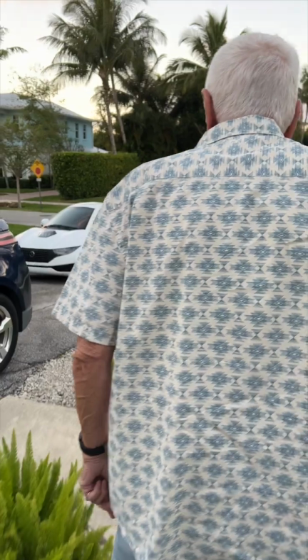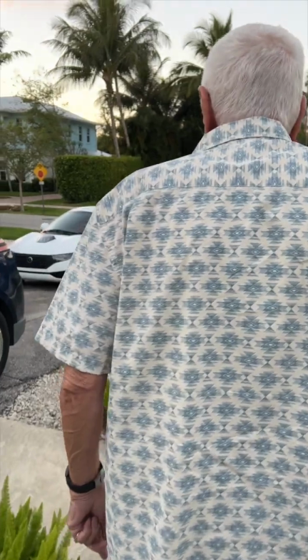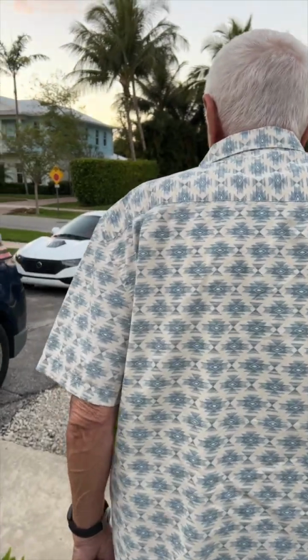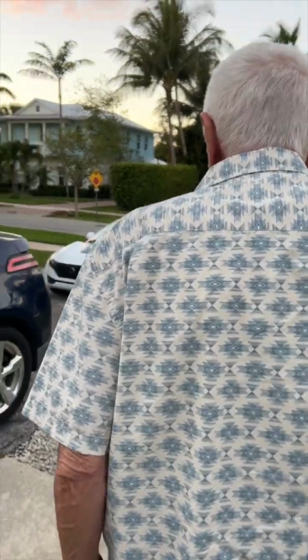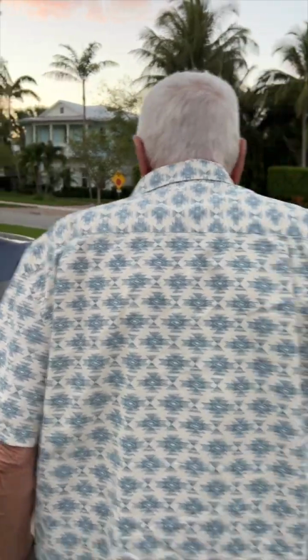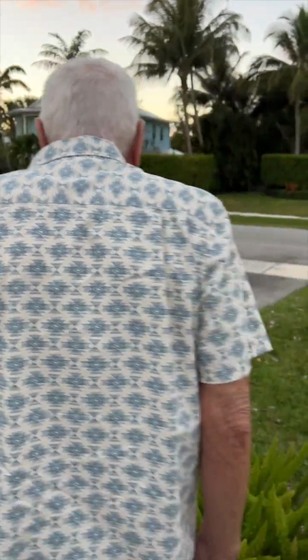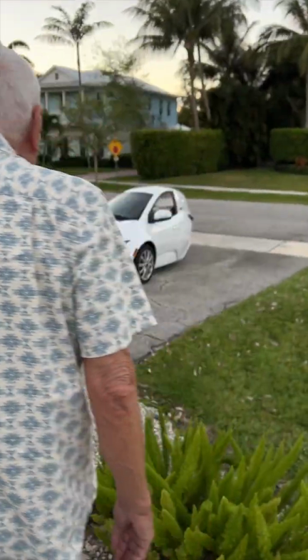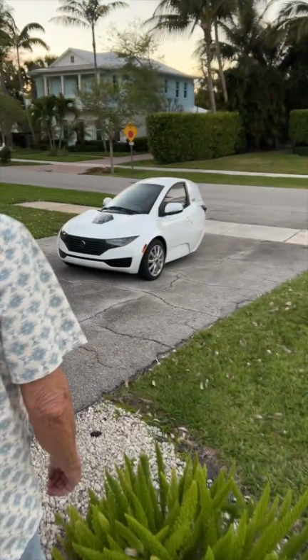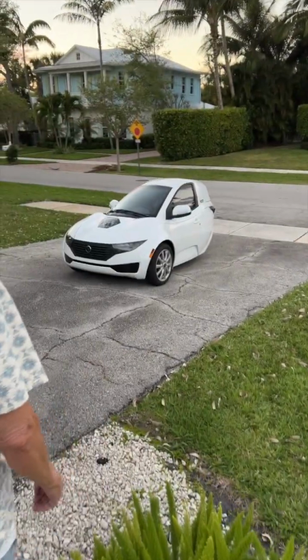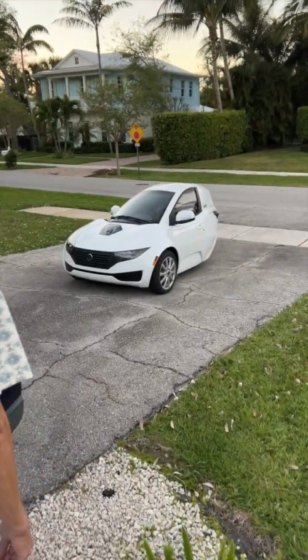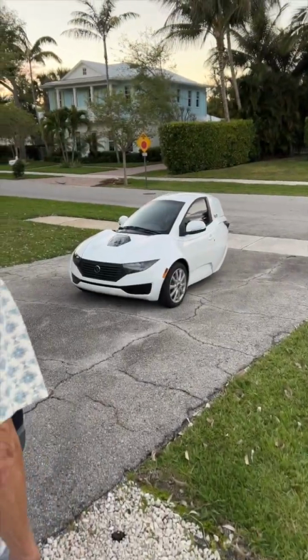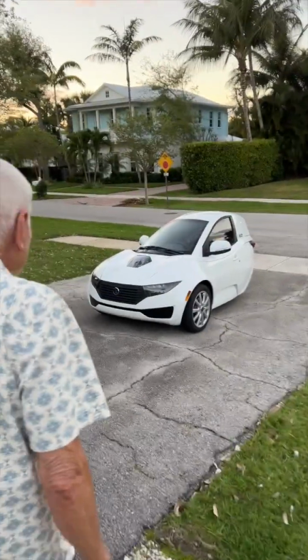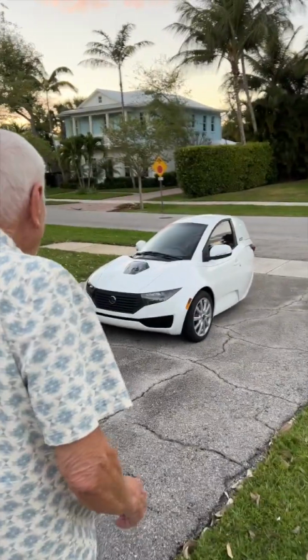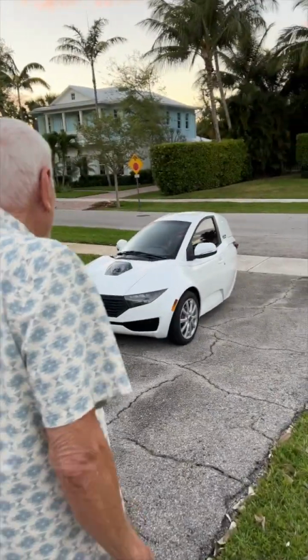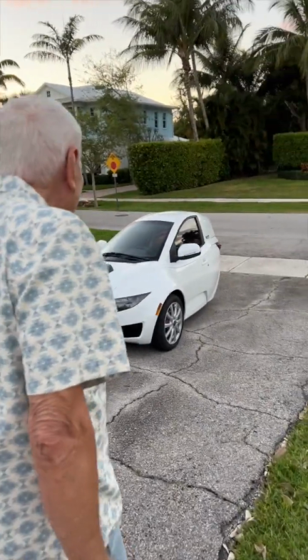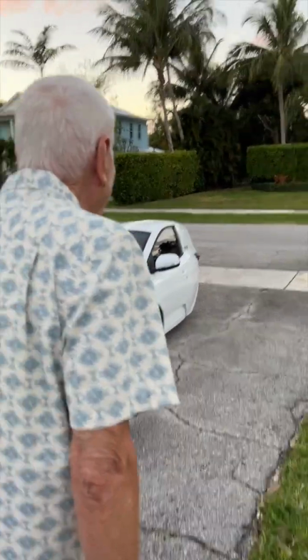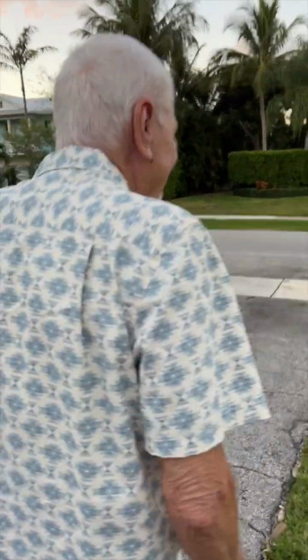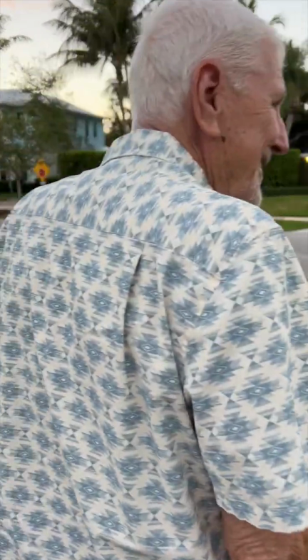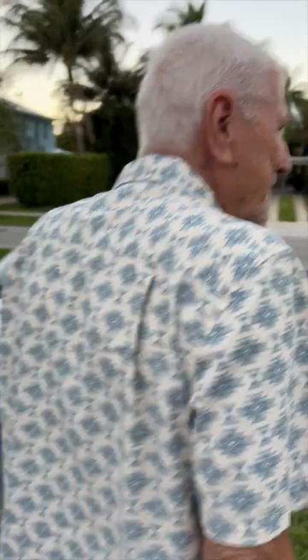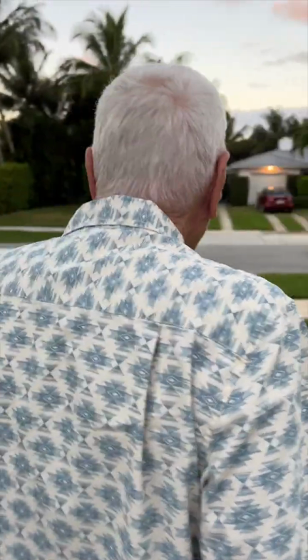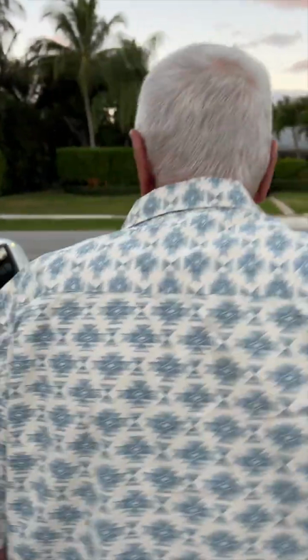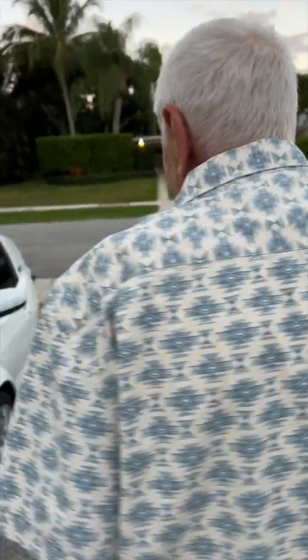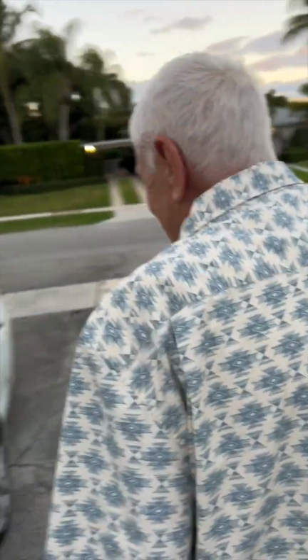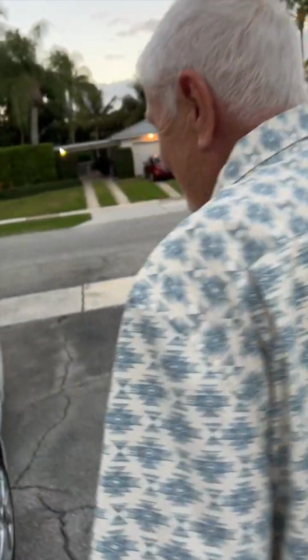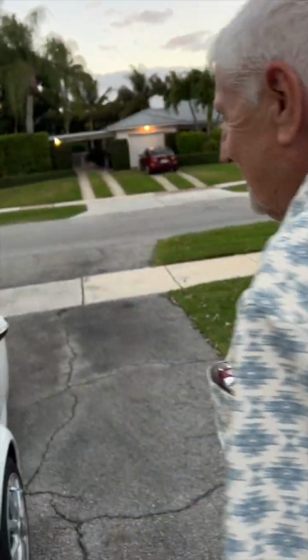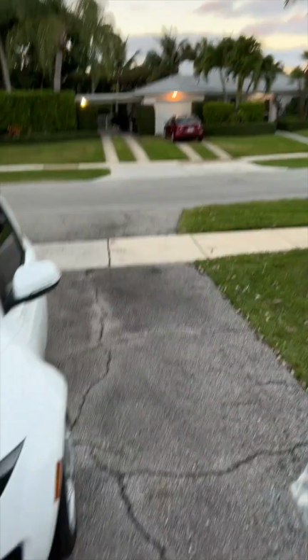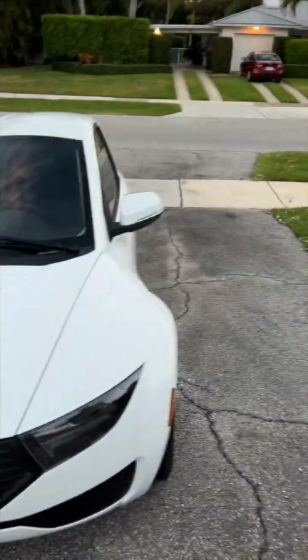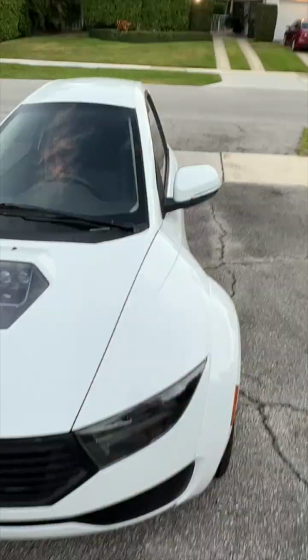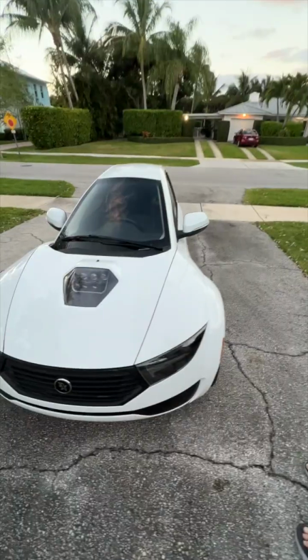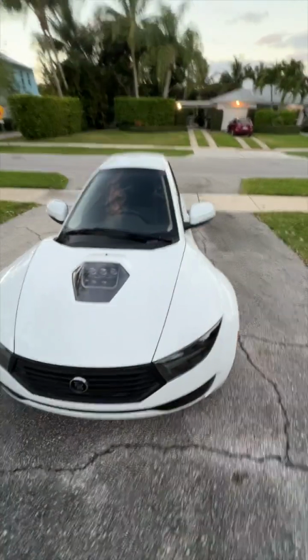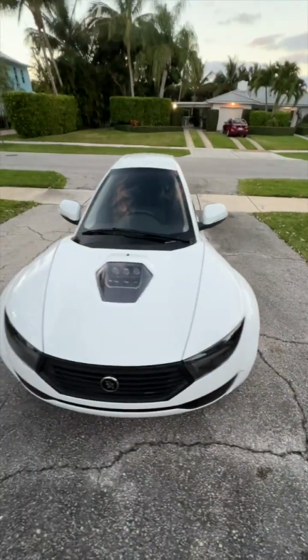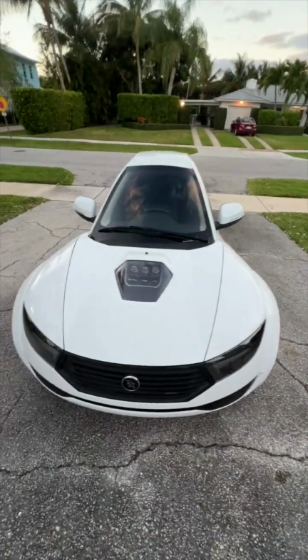Do people actually drive in that thing? What the heck? It looks like a toy. Oh my gosh. Bob, what is that thing? It looks like a little toy. I think it's a spaceship from Mars.